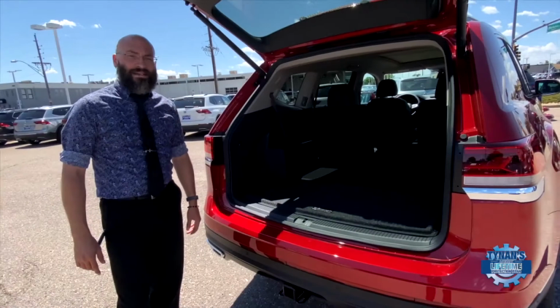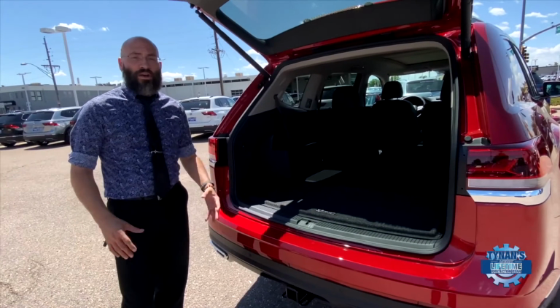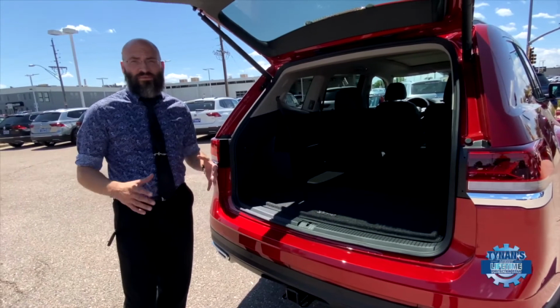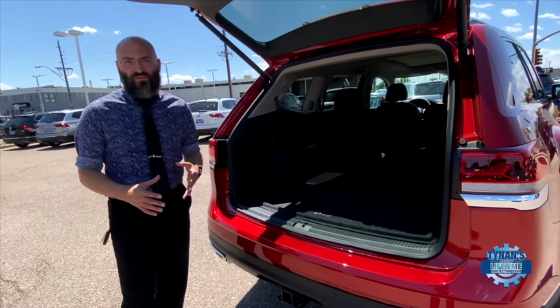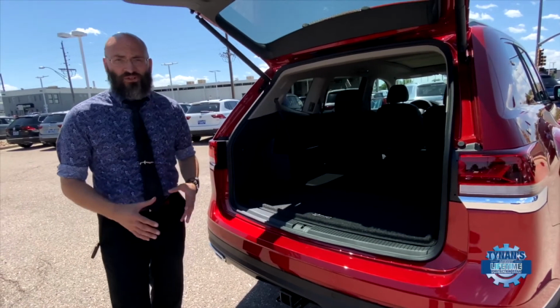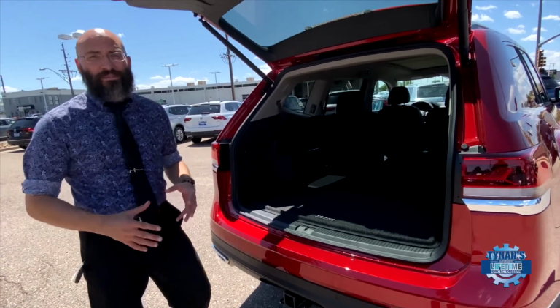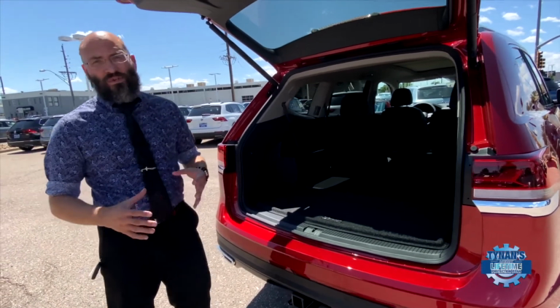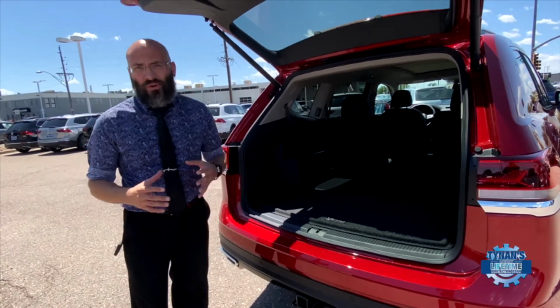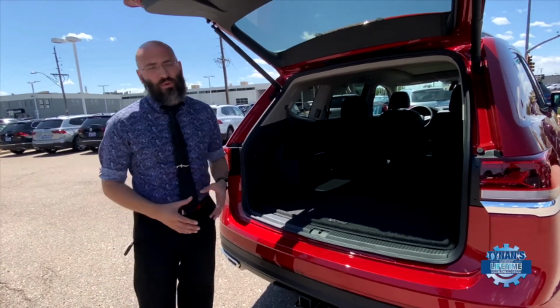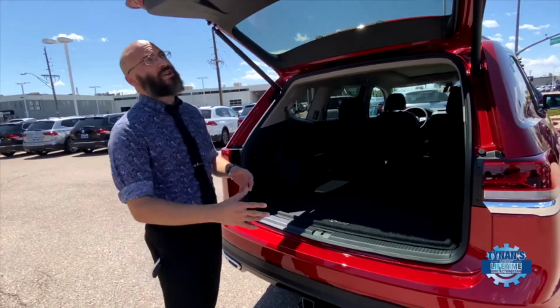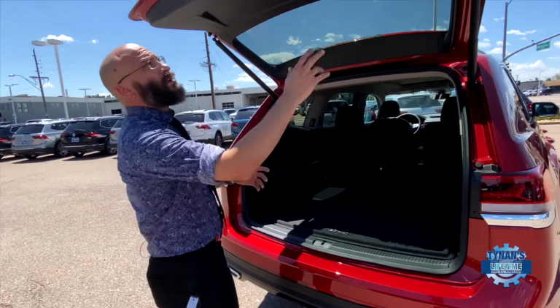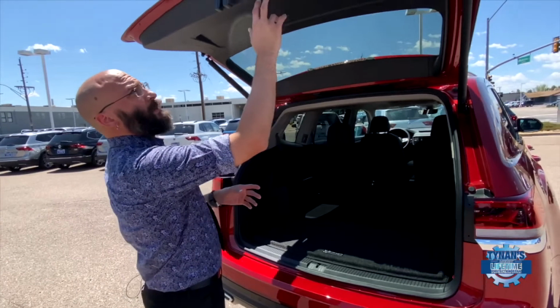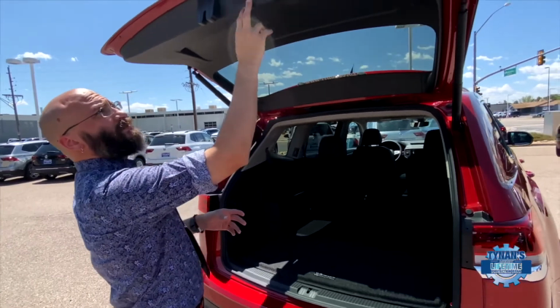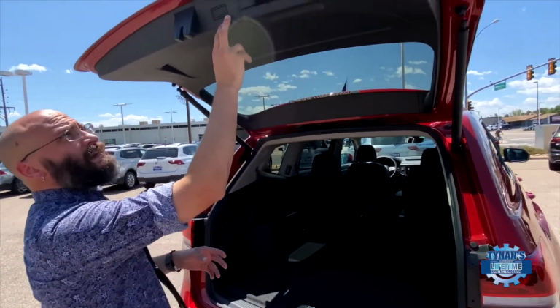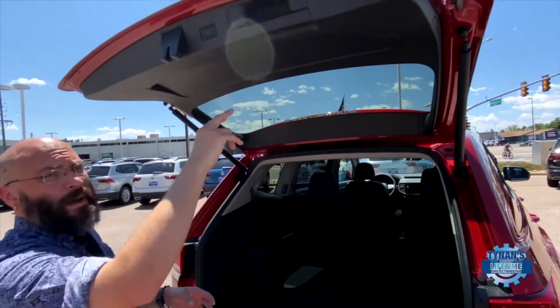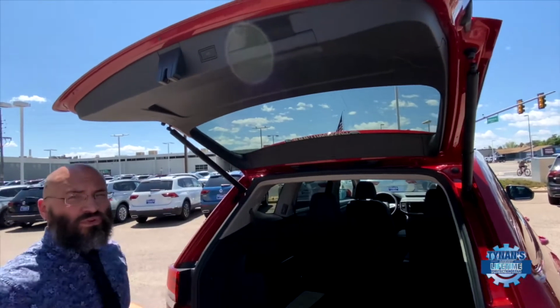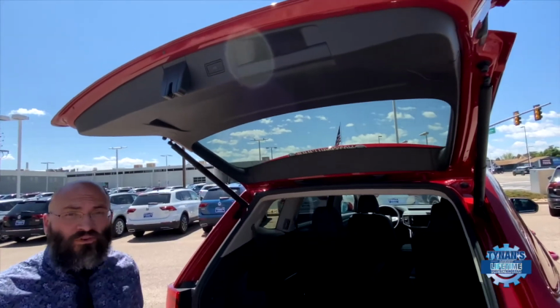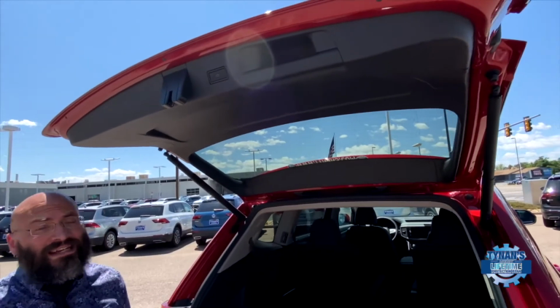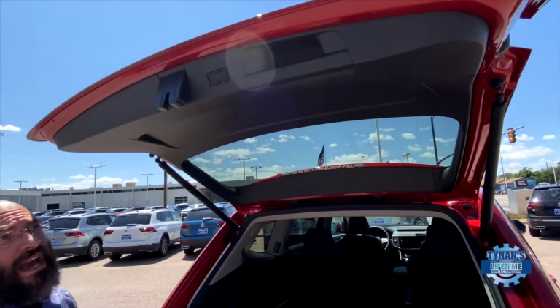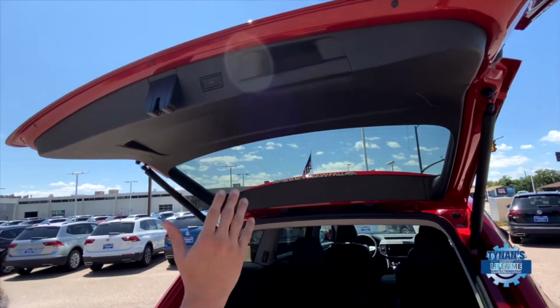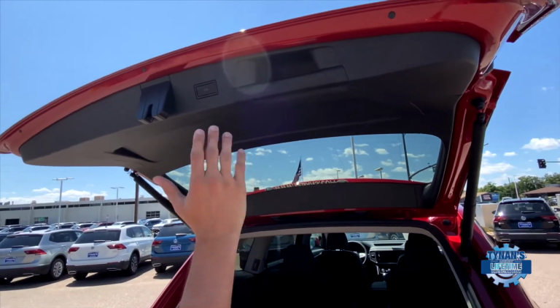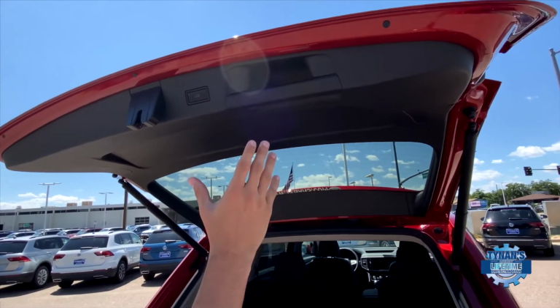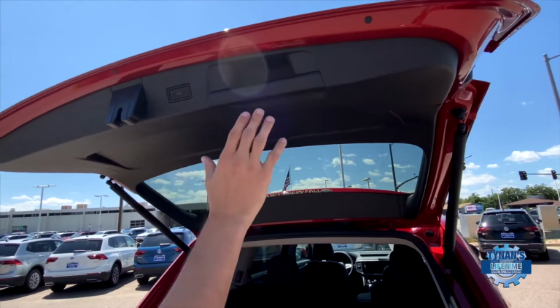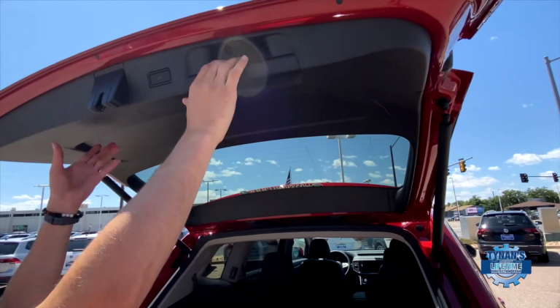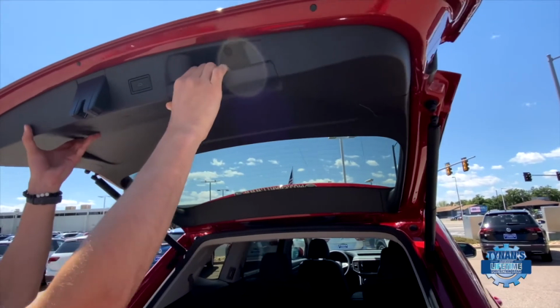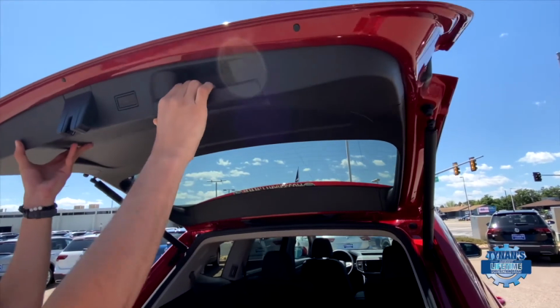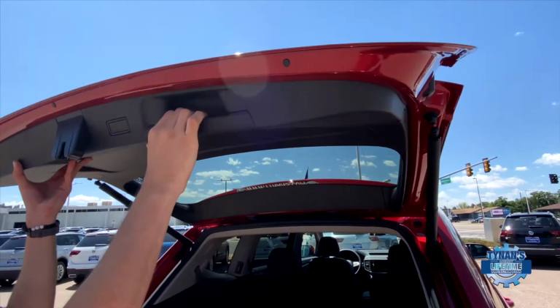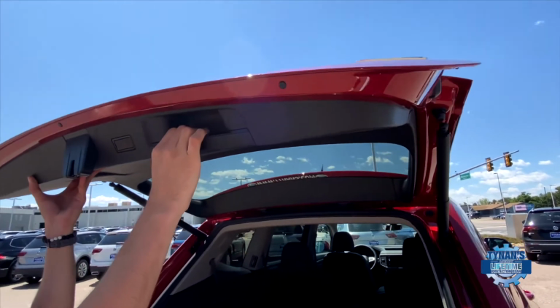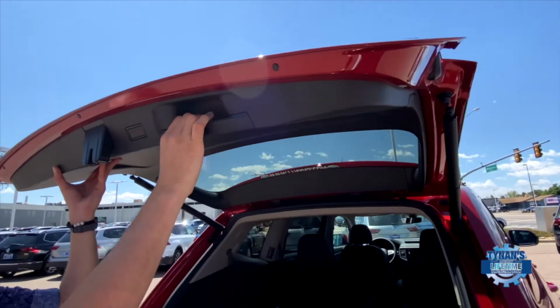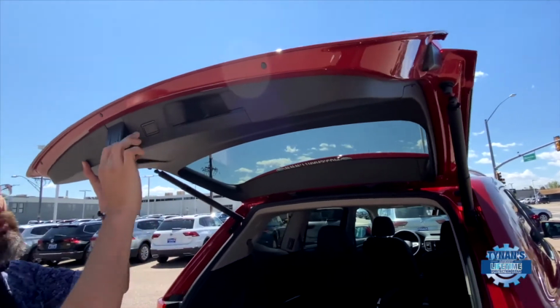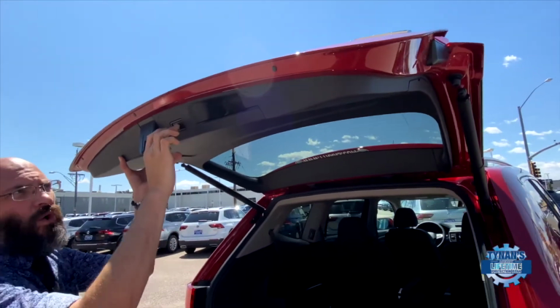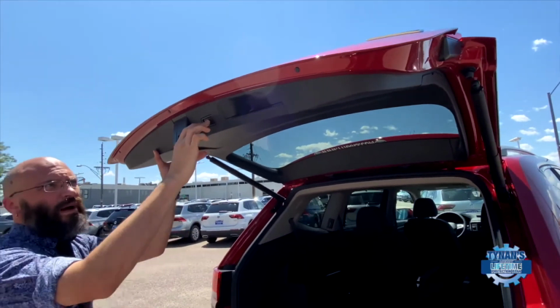One of my all-time favorite features that makes Volkswagens incredibly practical would be your programmable liftgate. Now my mother is only four foot eight — she obviously will have a lot of problems reaching this — so you can pull it down to wherever you like and press and hold the button.